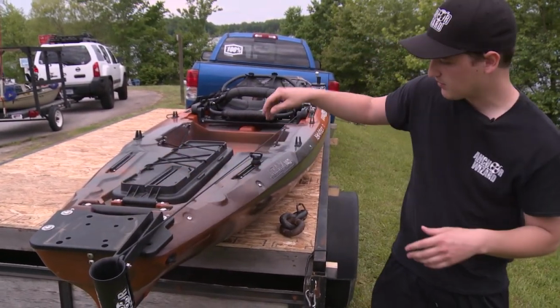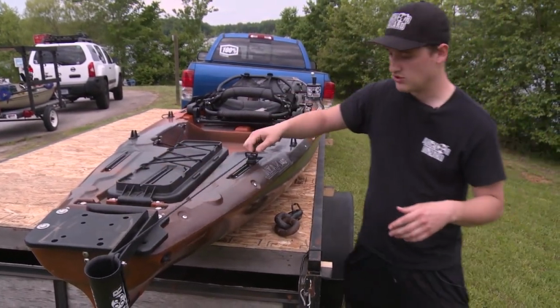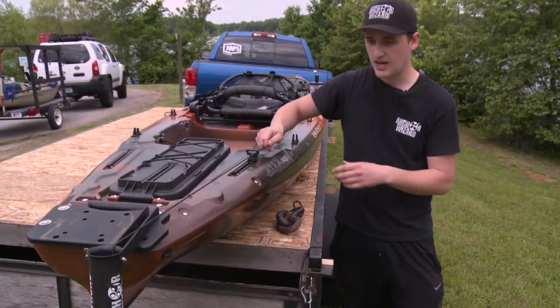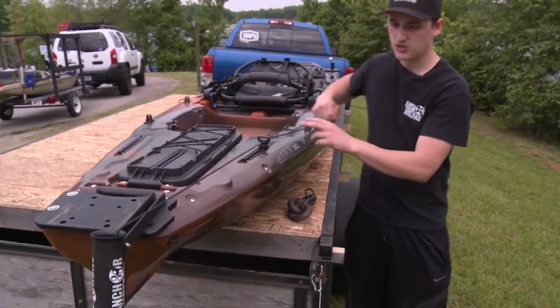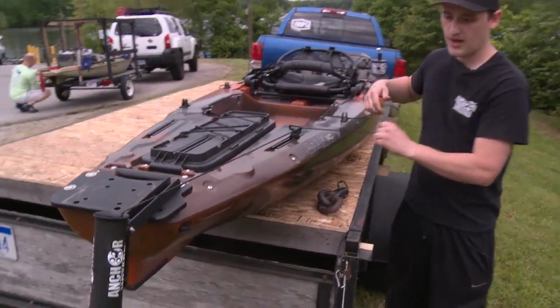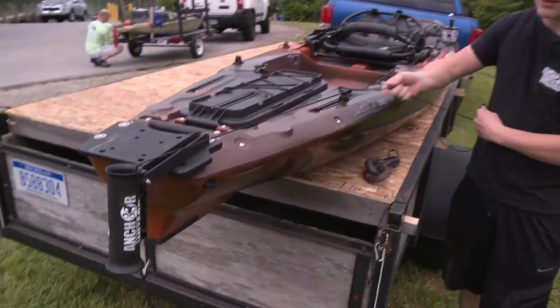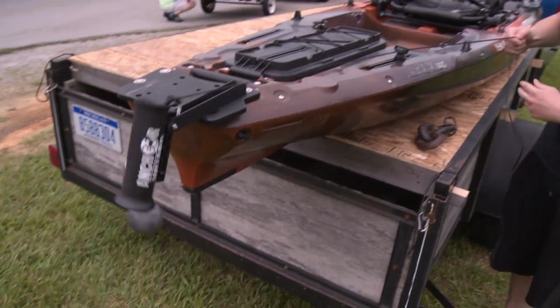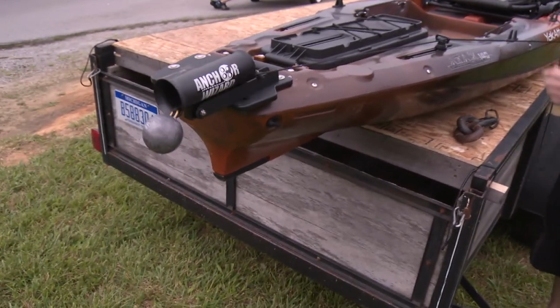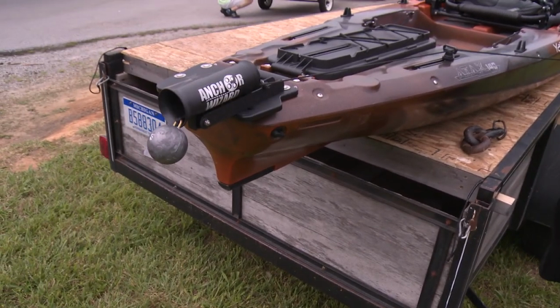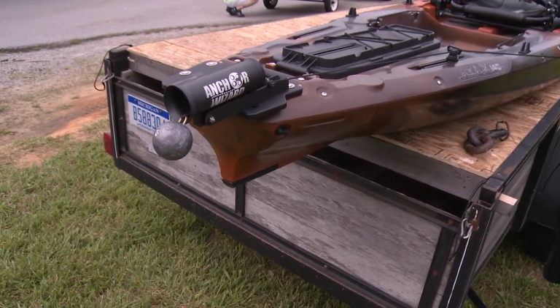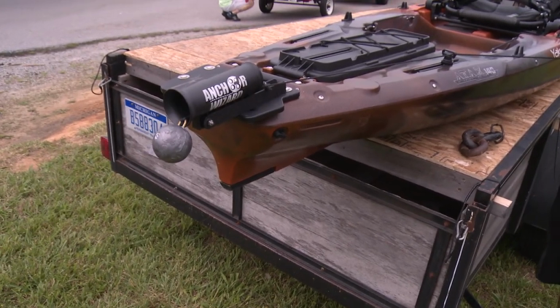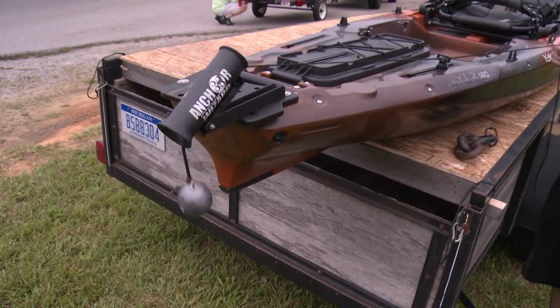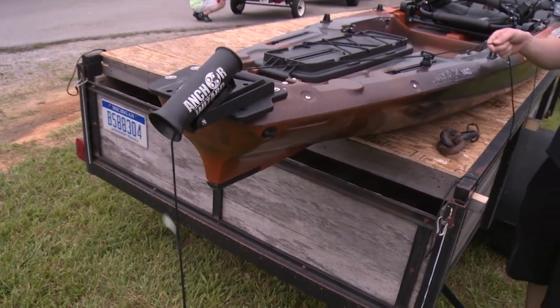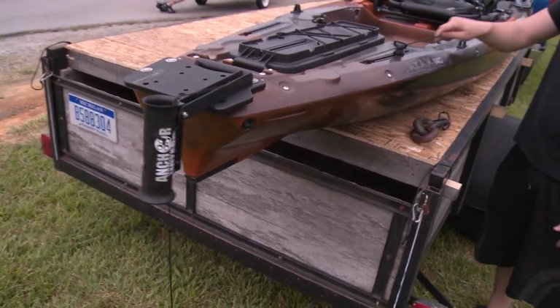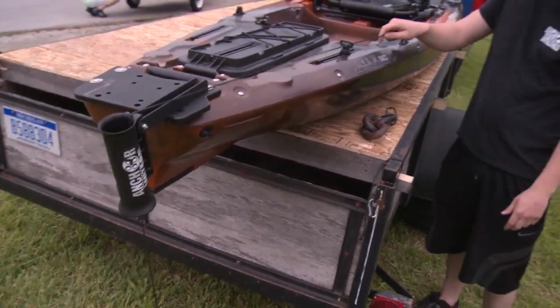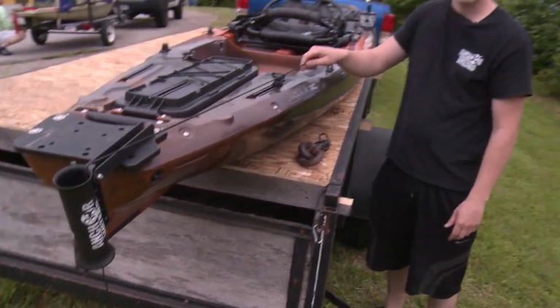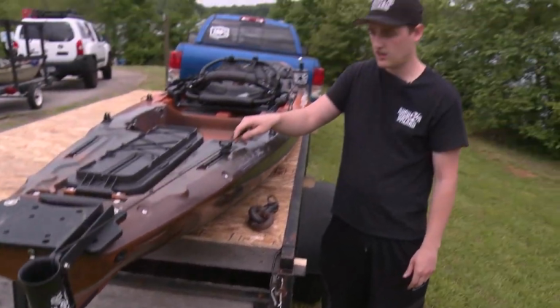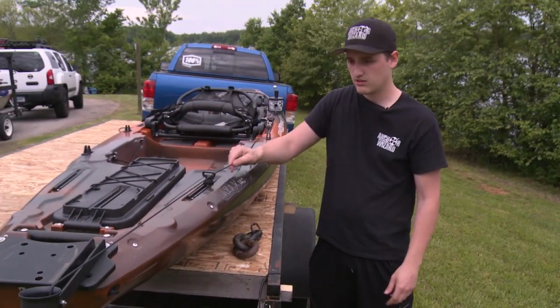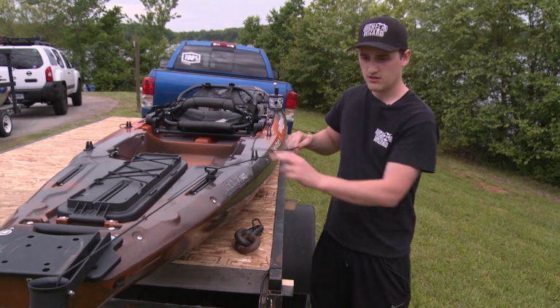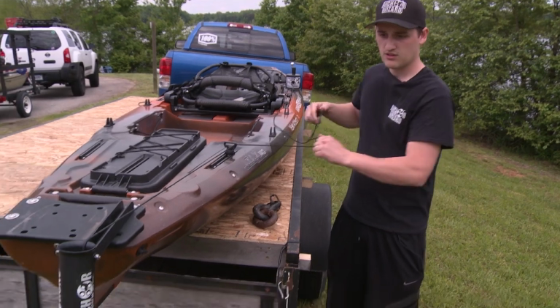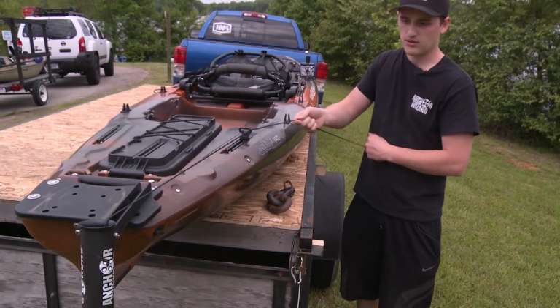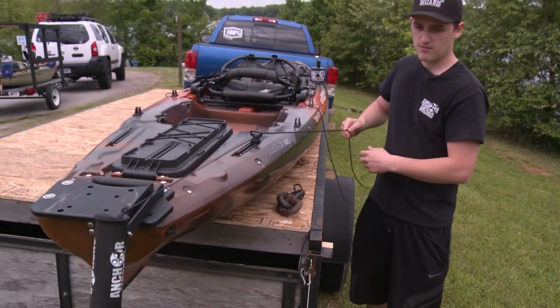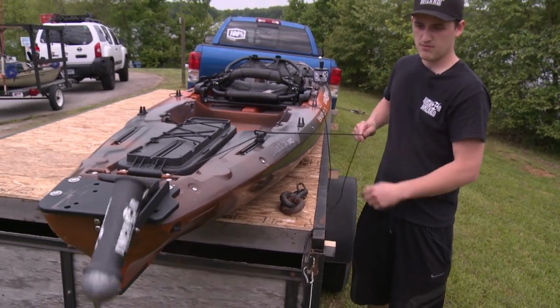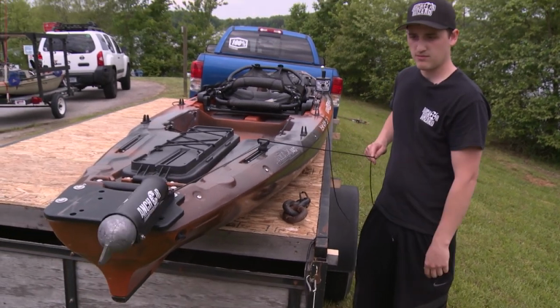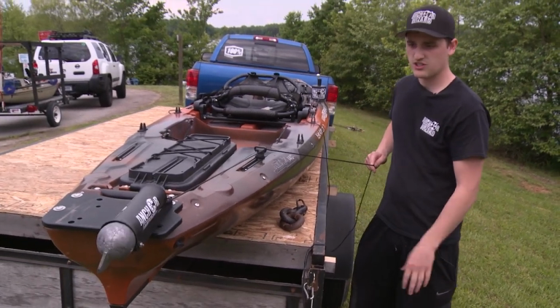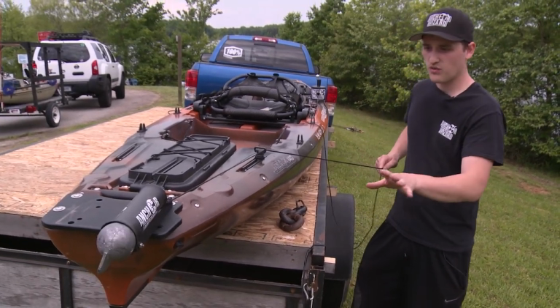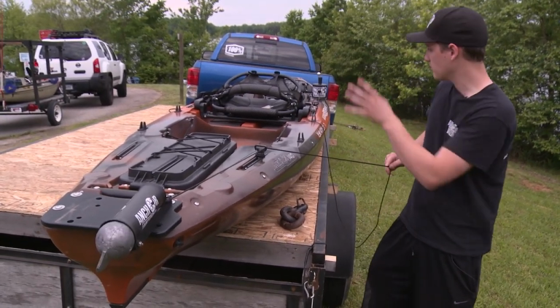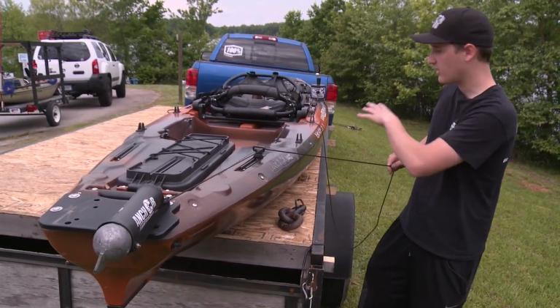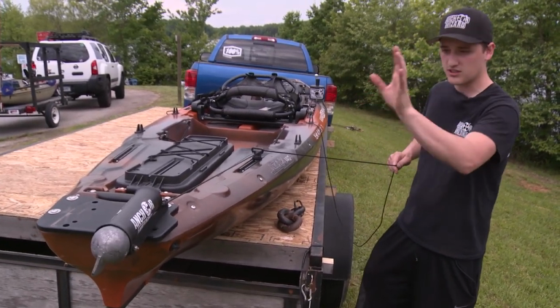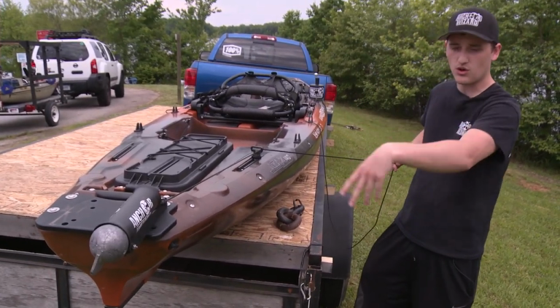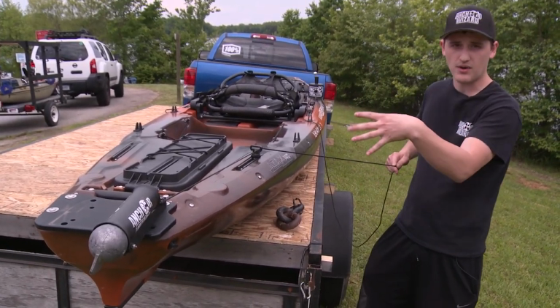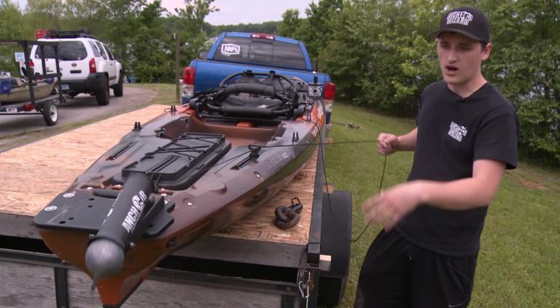It's mounted down with the same quarter-20 bolts, or you can permanently mount it. Here's the Yak Attack universal mount. You just pull it back and it's up — it's mounted and it's done. And then when you want to drop it, you just let it go. Pull it up and it's stowed there. So when you lock your anchoring system, it's stowed — it's up out of the water.